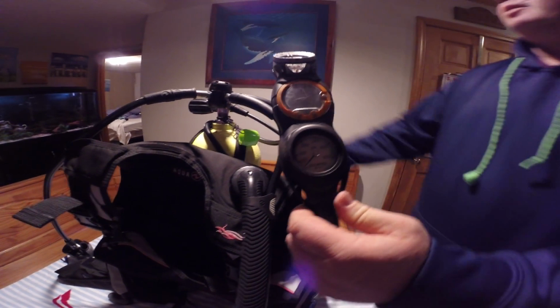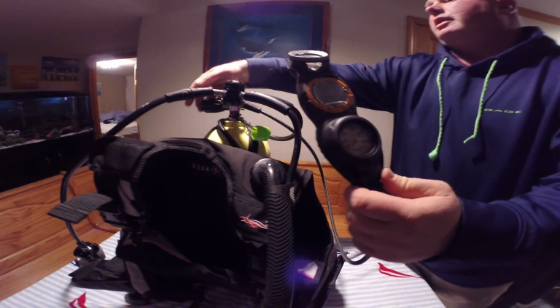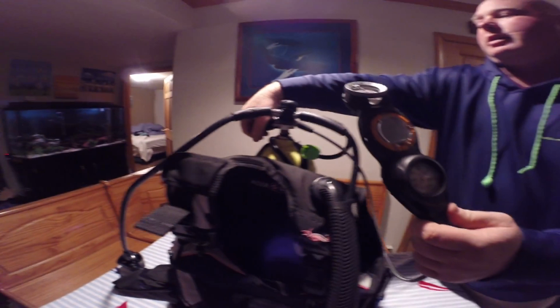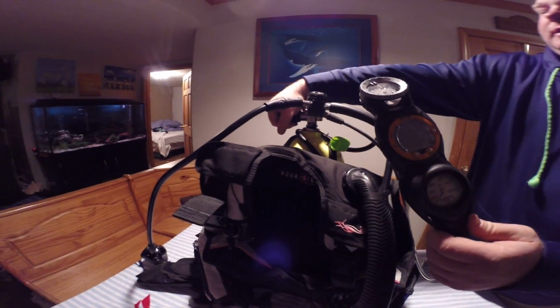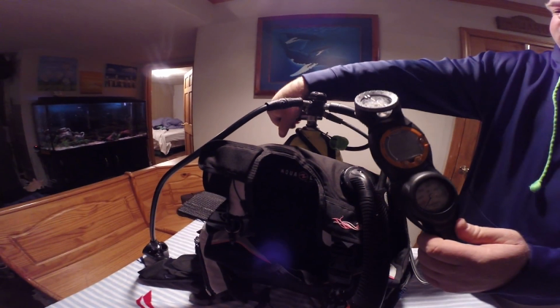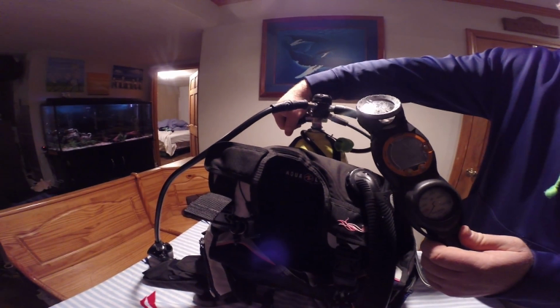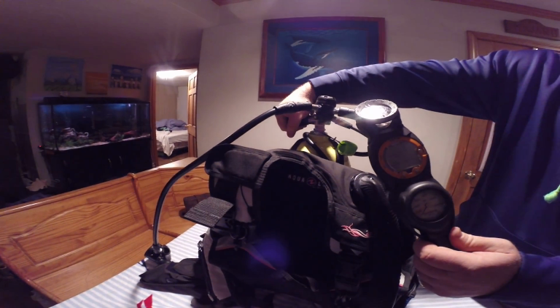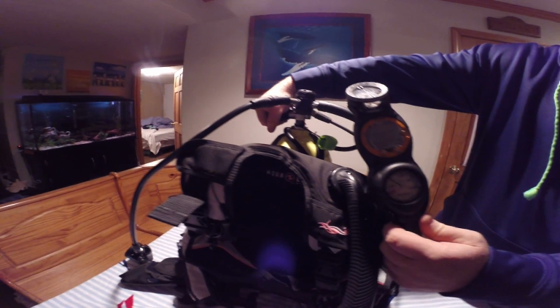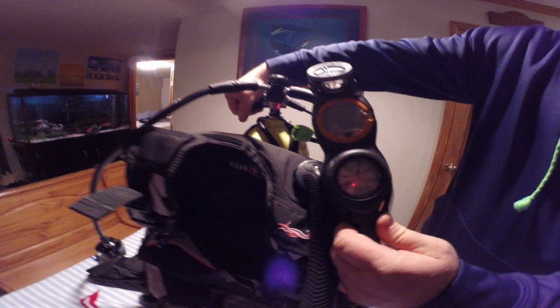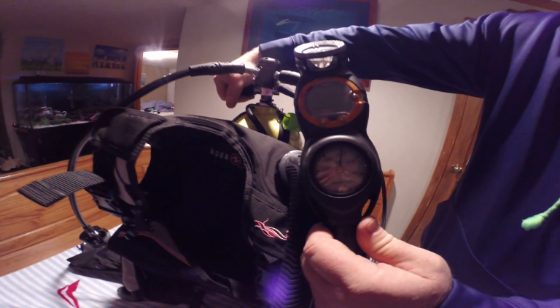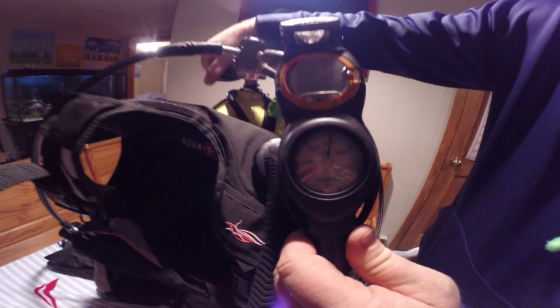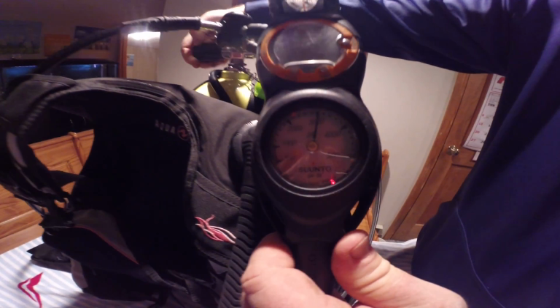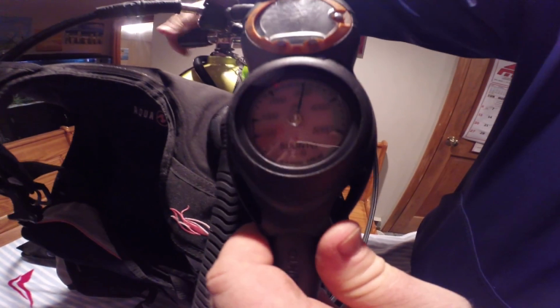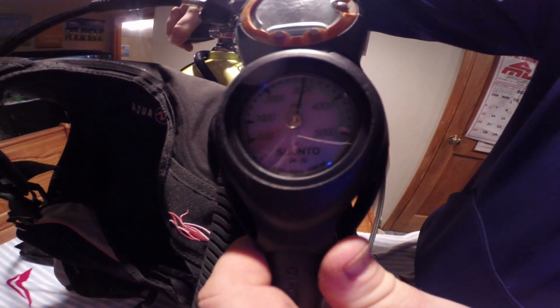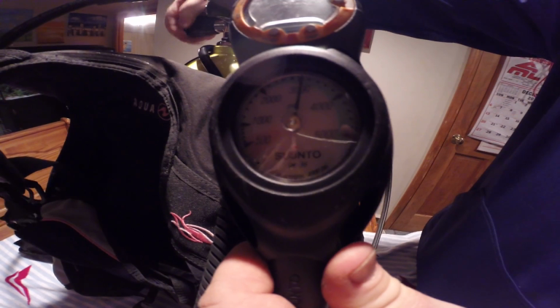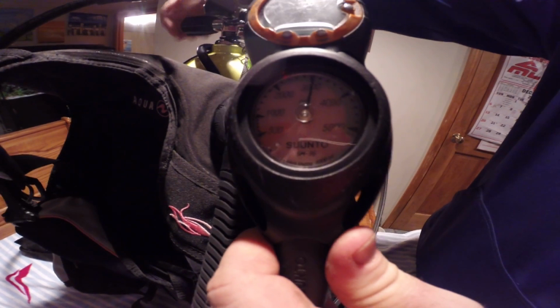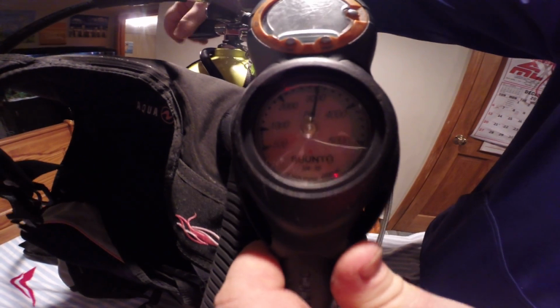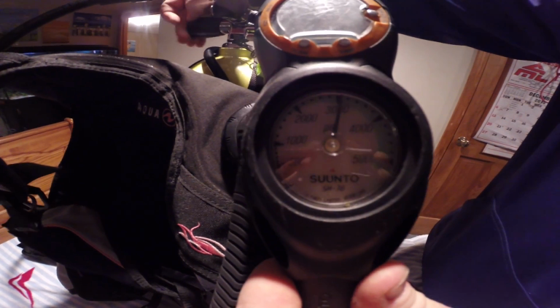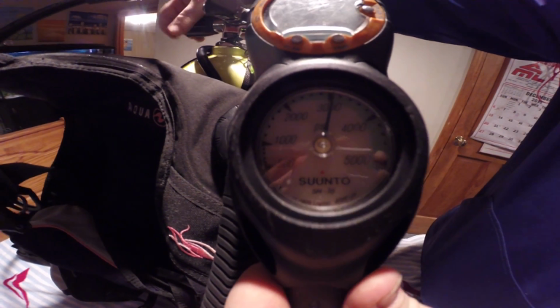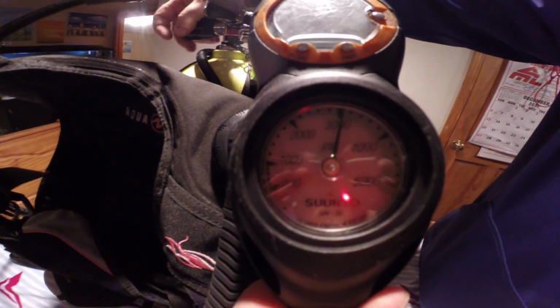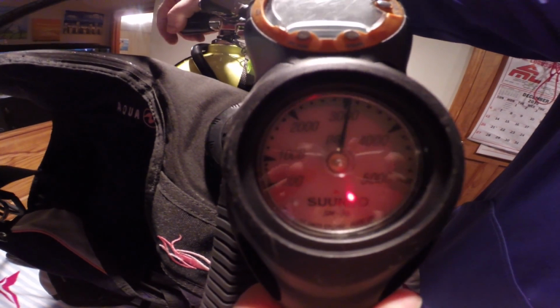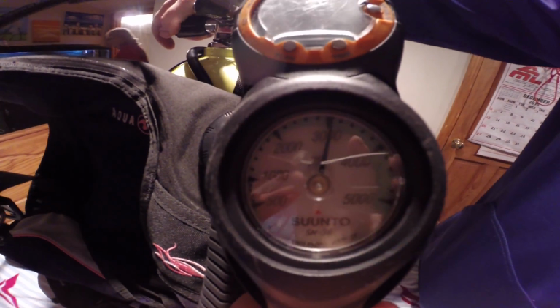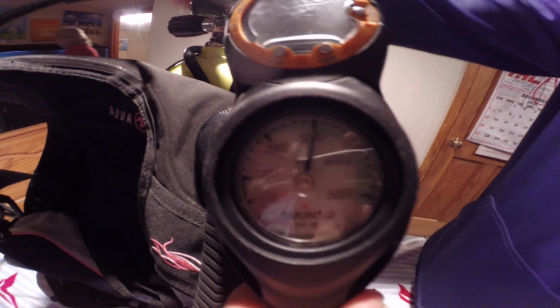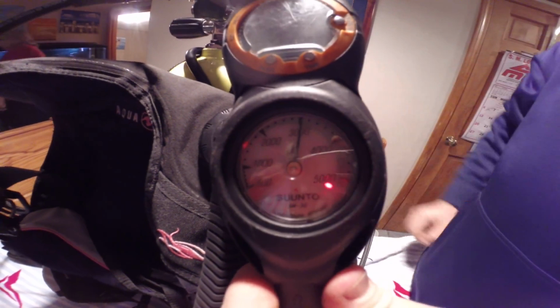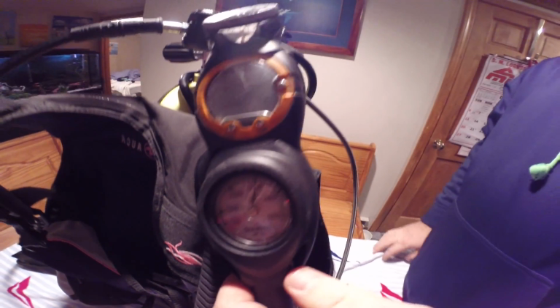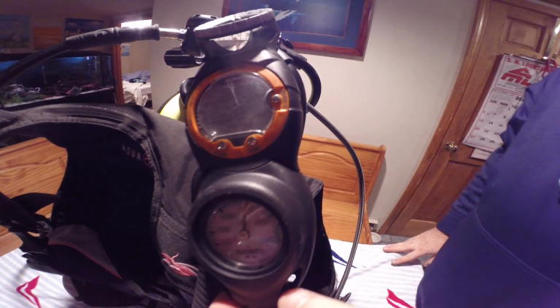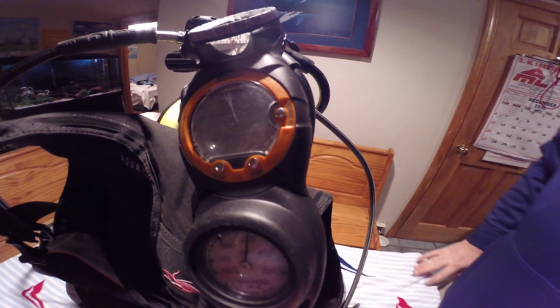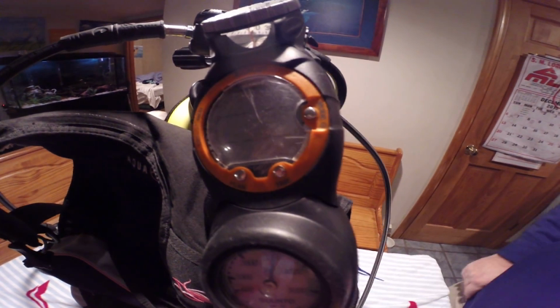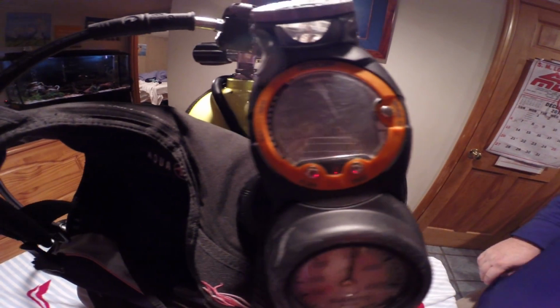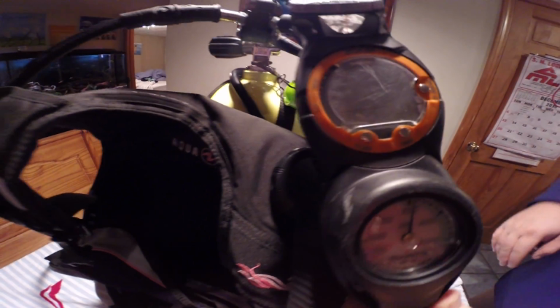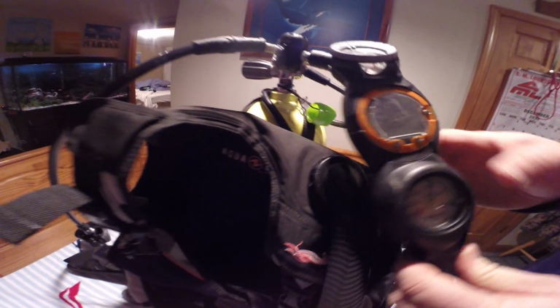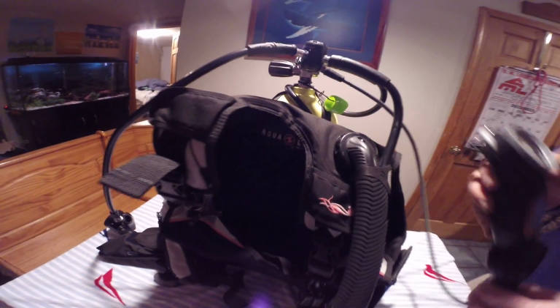When I turn on this tank, the pressure gauge is going to go up to 3000 psi. And we're listening for leaks — I think we're good here, there's no leaks.